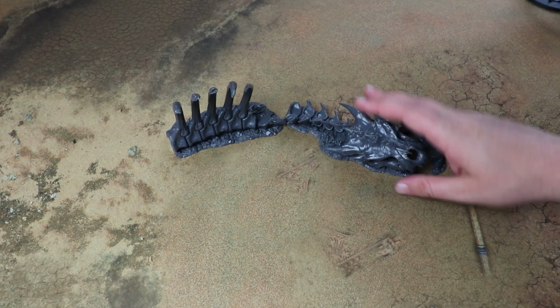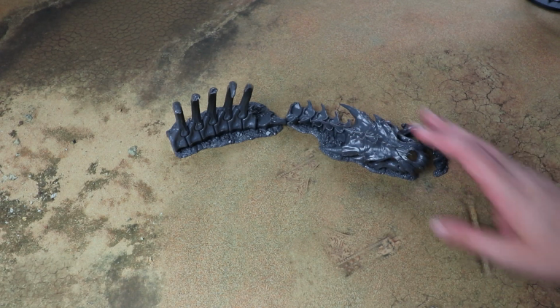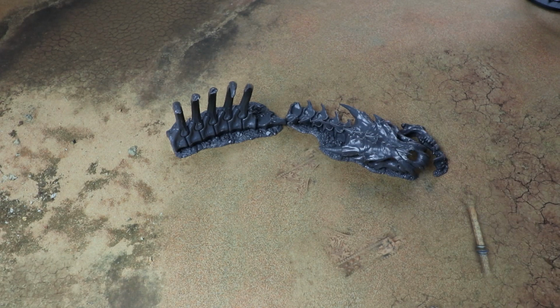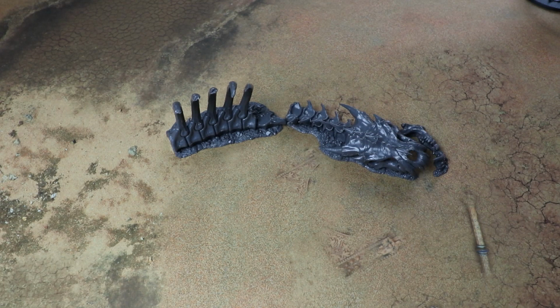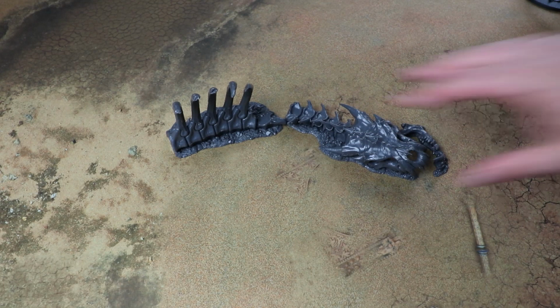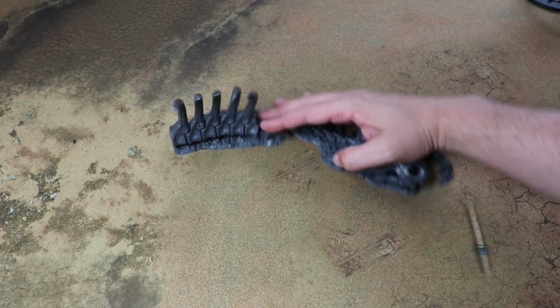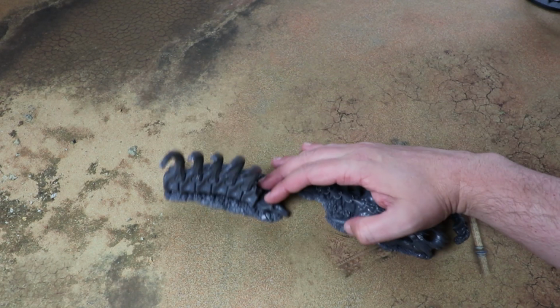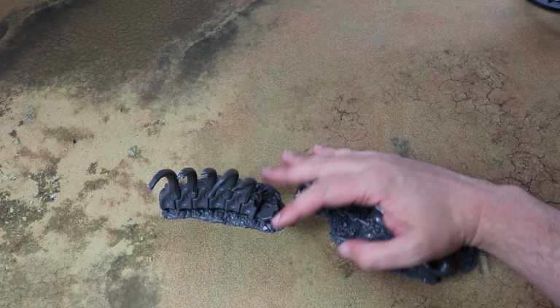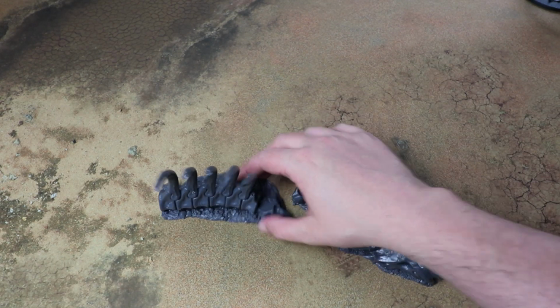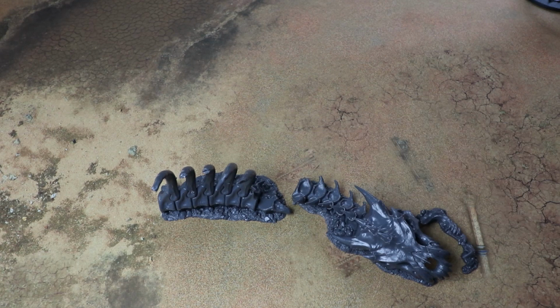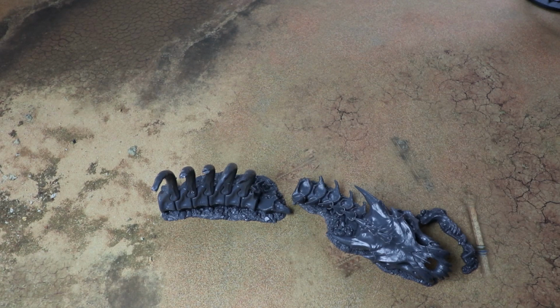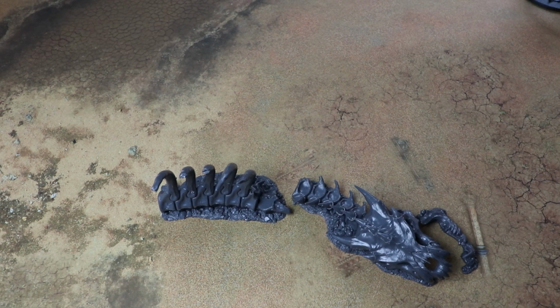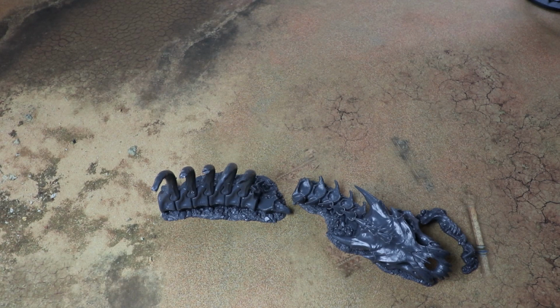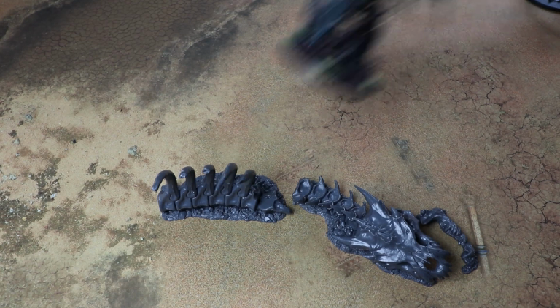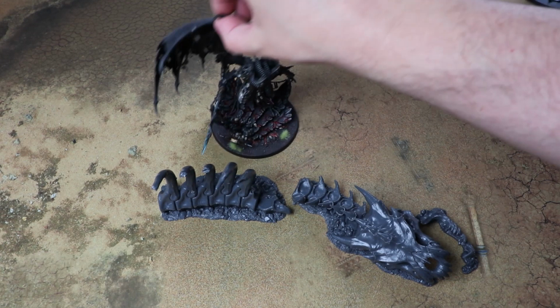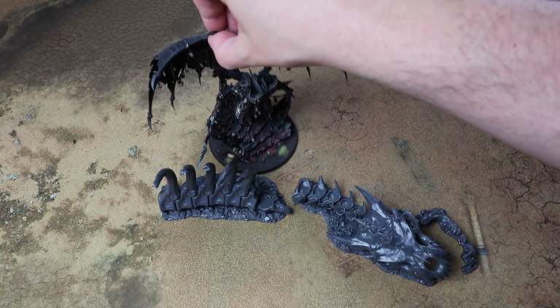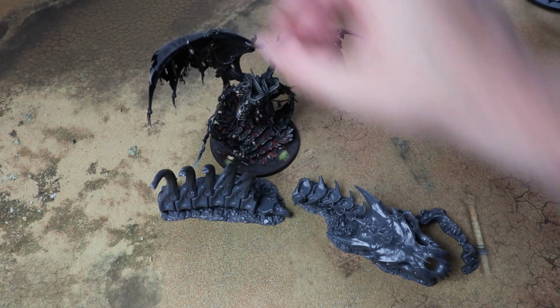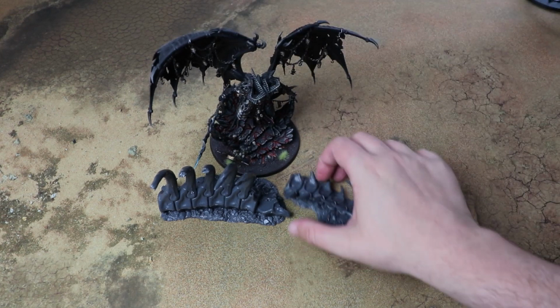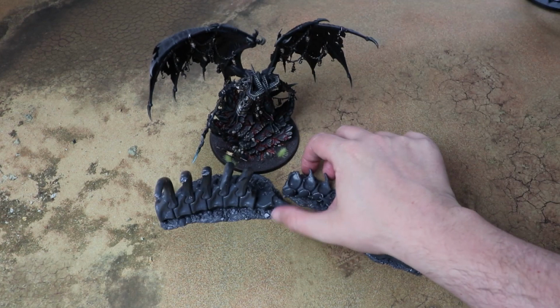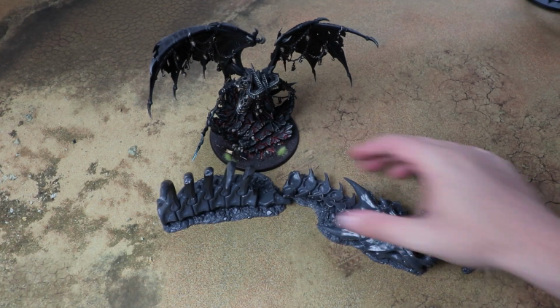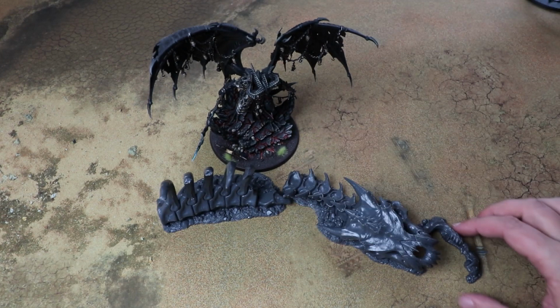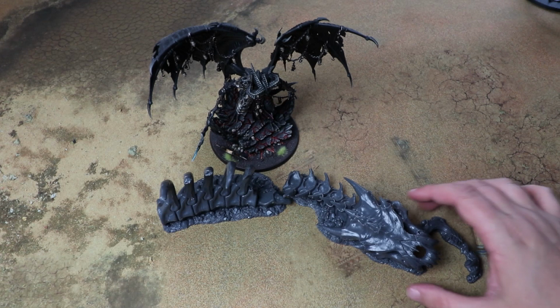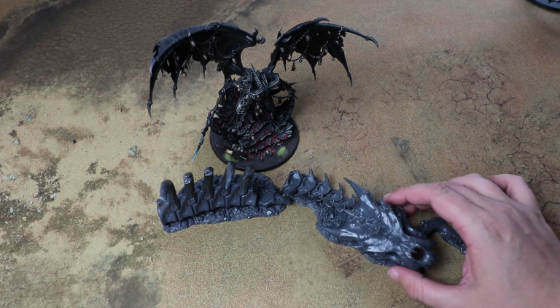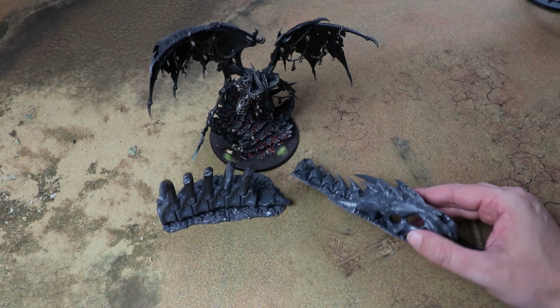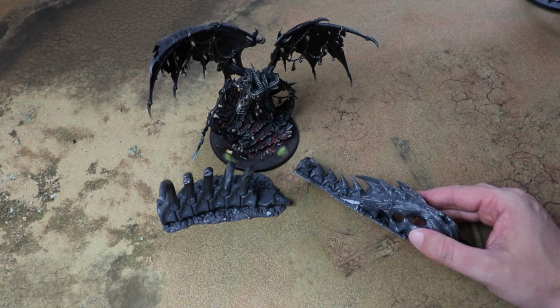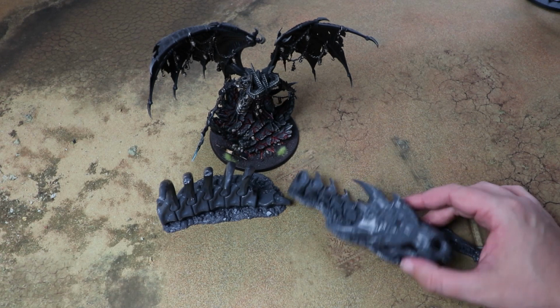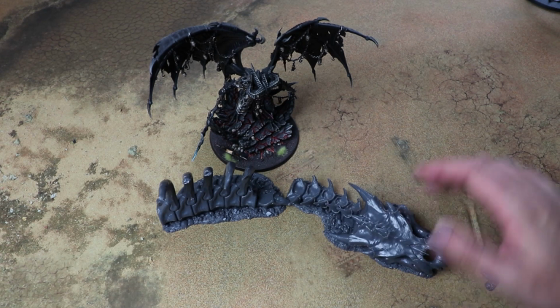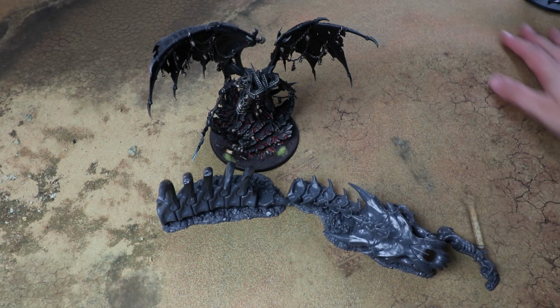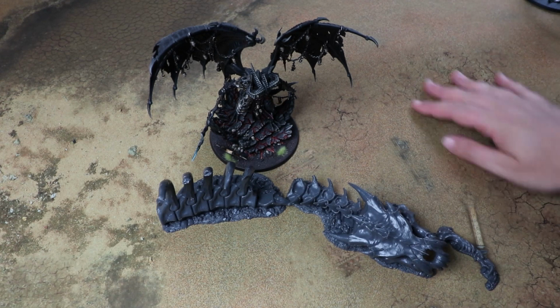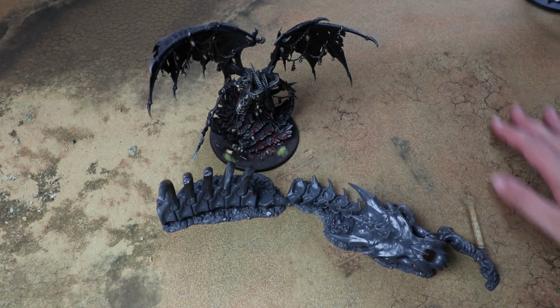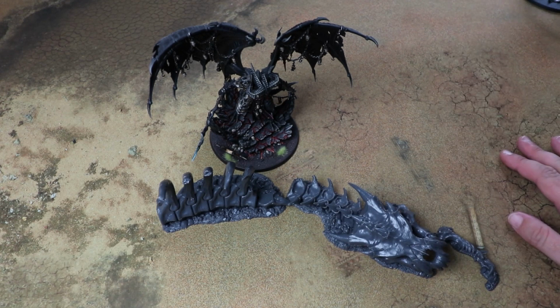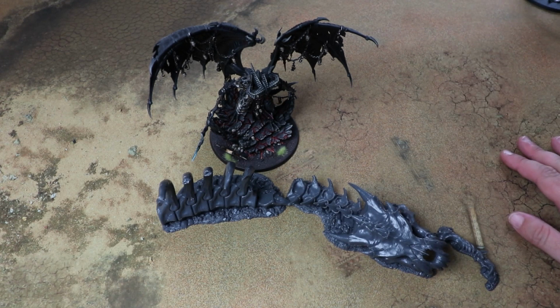It's a fair size piece — getting Bellagor in for scale, yeah, pretty big. I quite like it. I kind of want a couple of these to stick around this map because they'd look really nice on it.